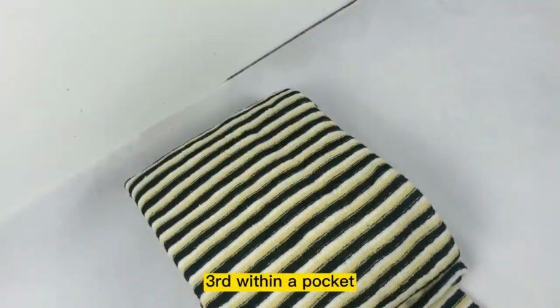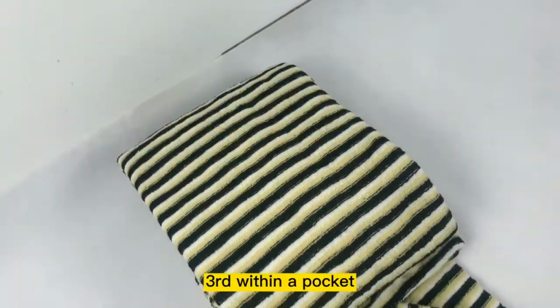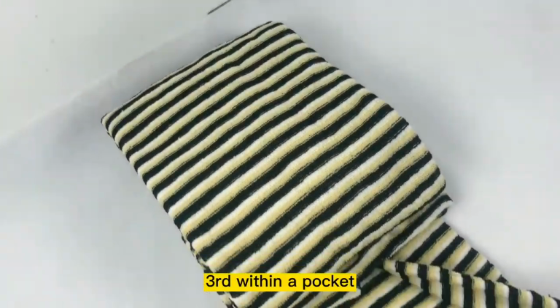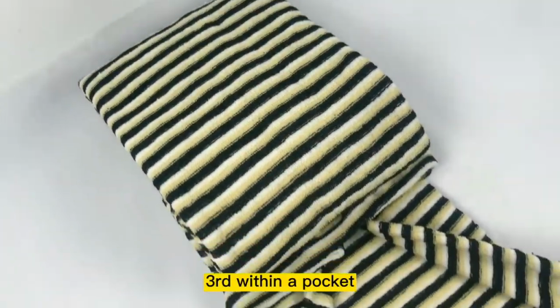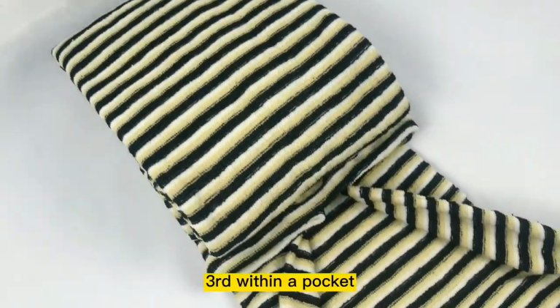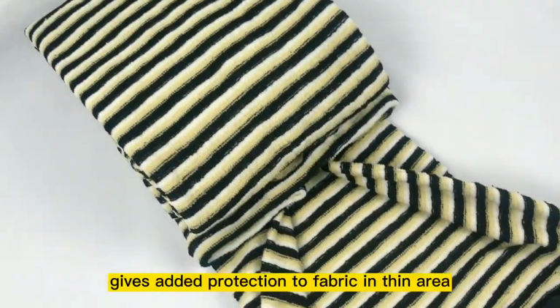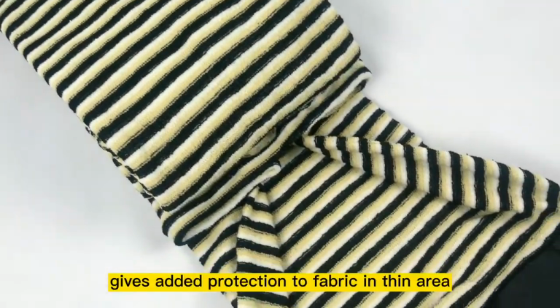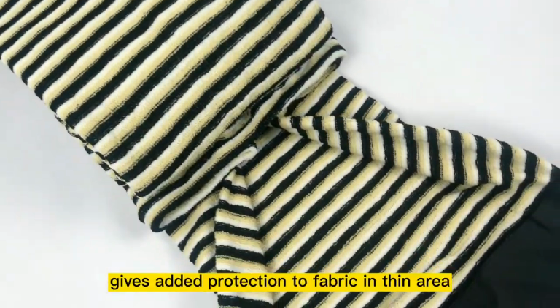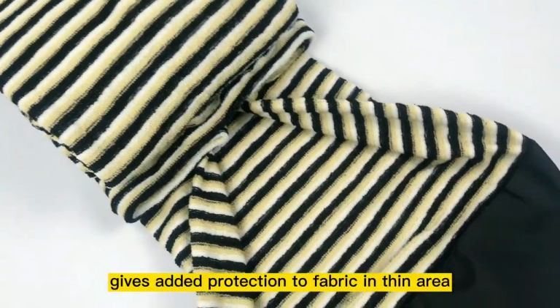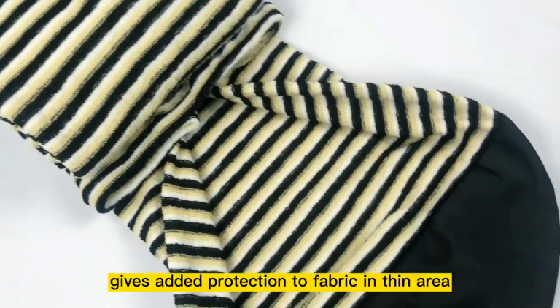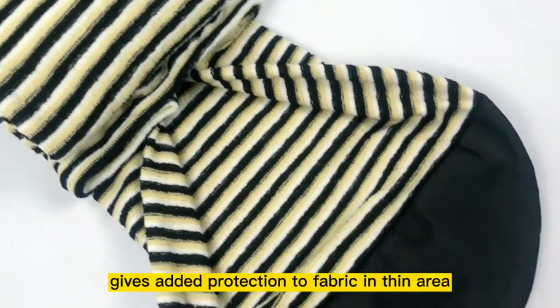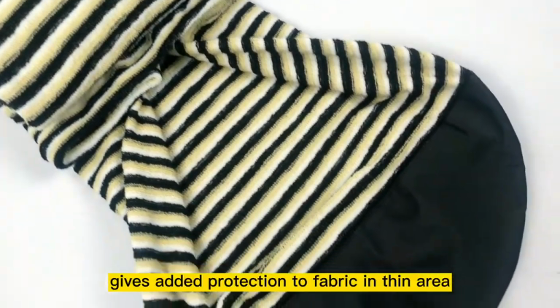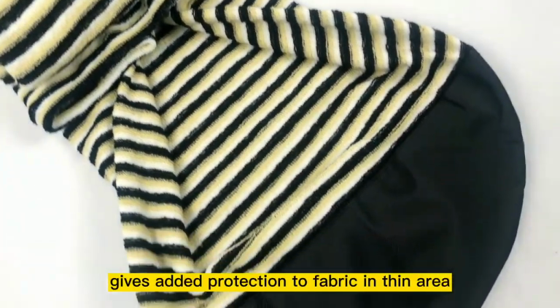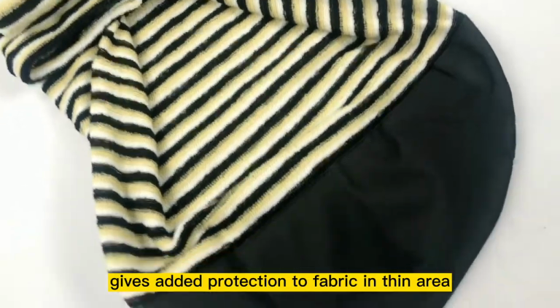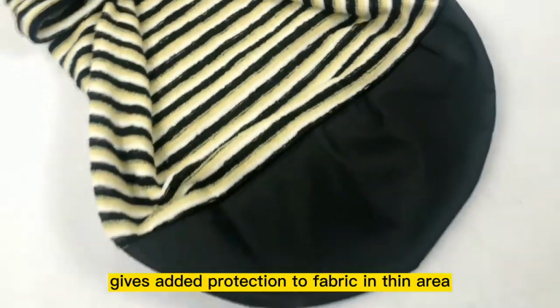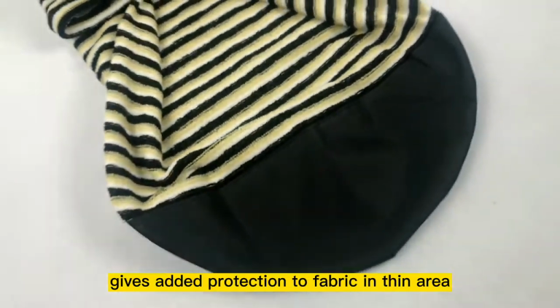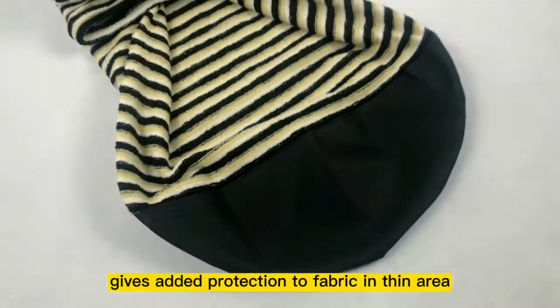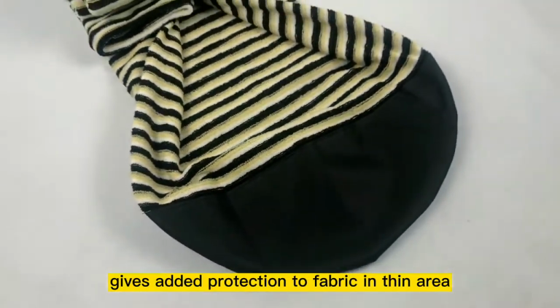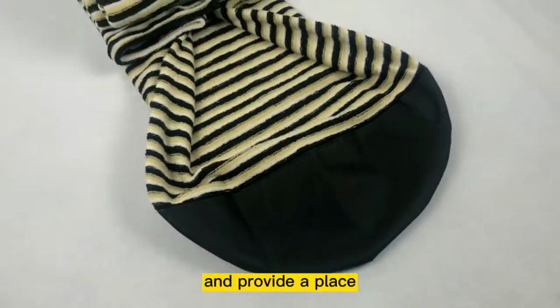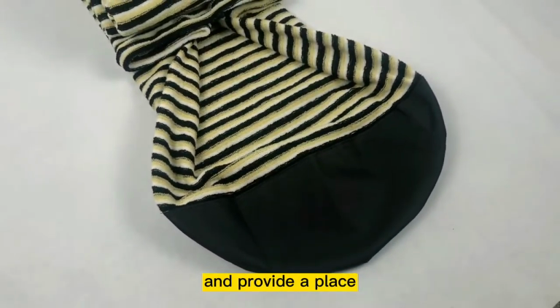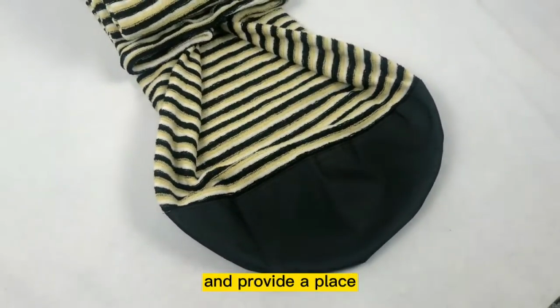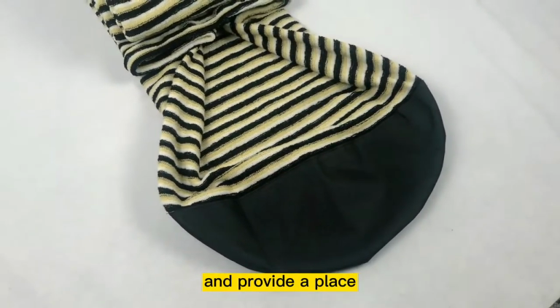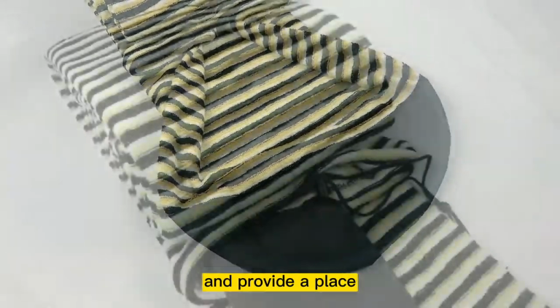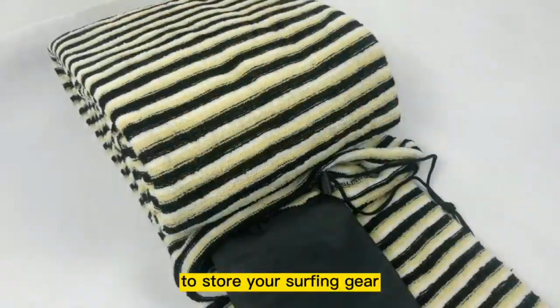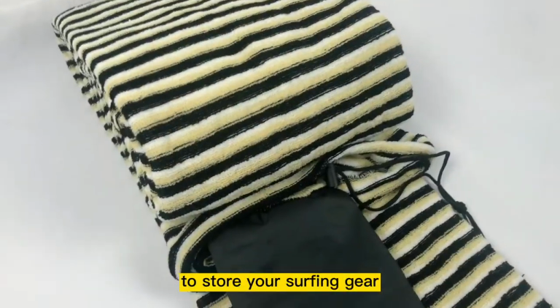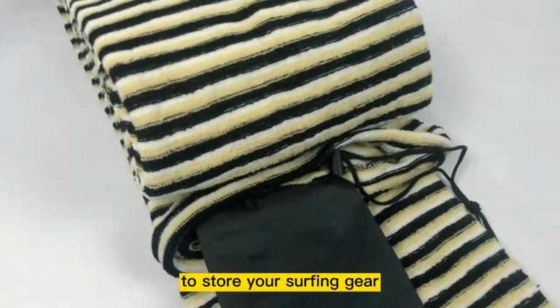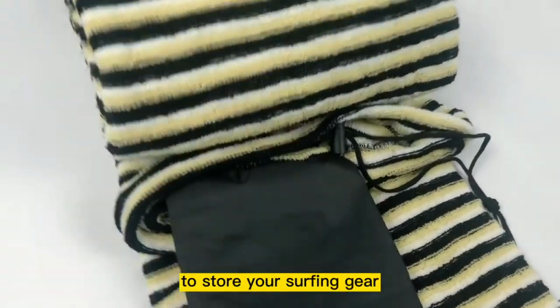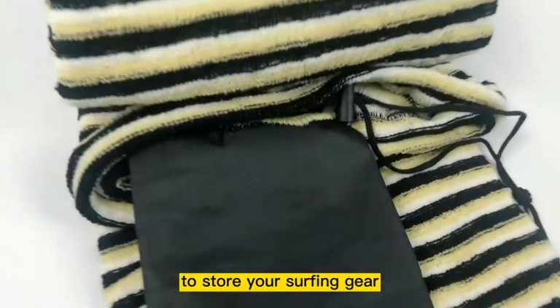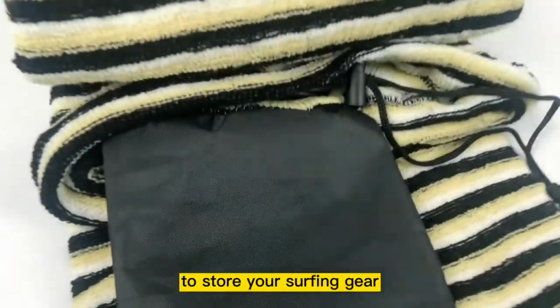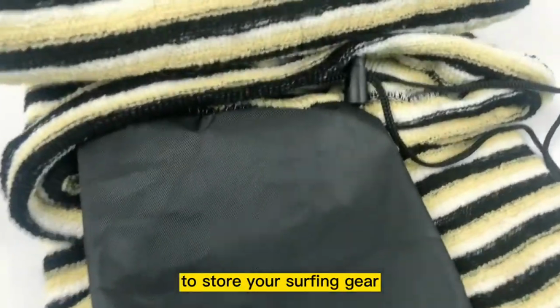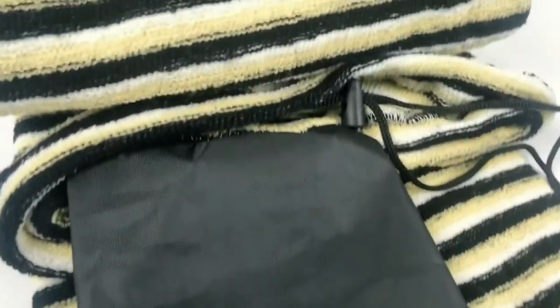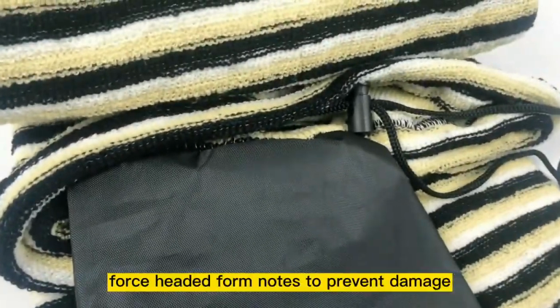Third, with inner pocket, gives added protection to fabric in thin area and provides a place to store your surfing gear.